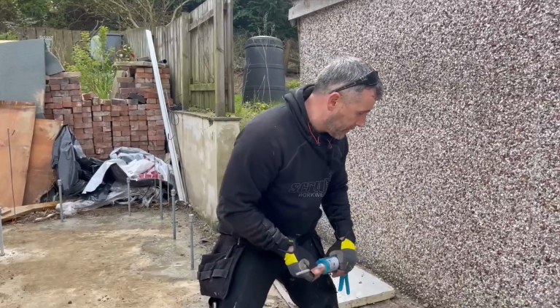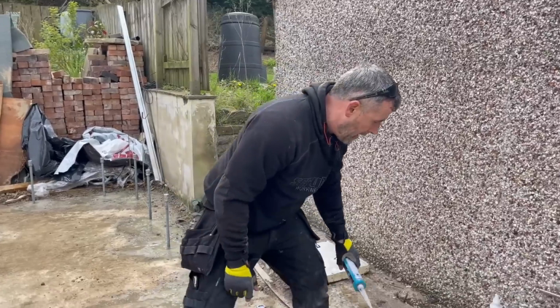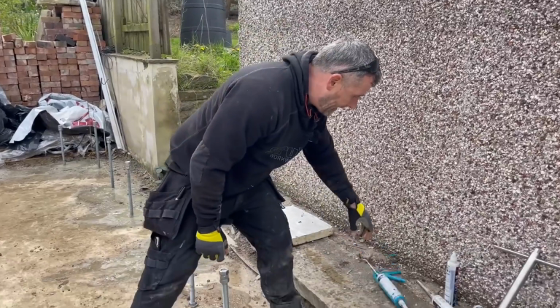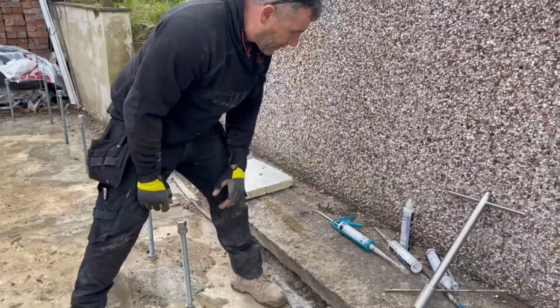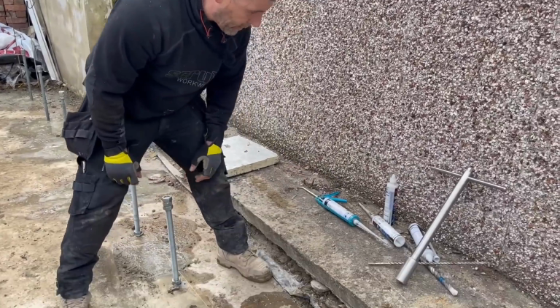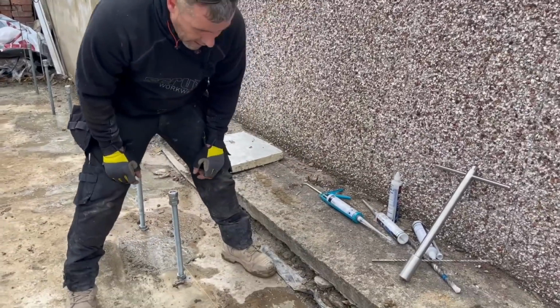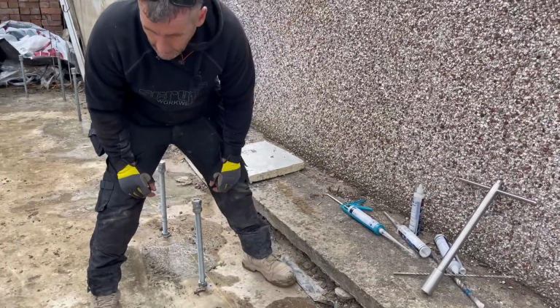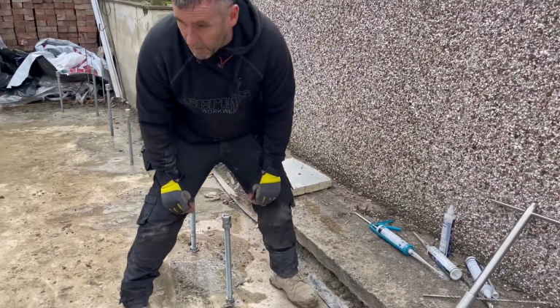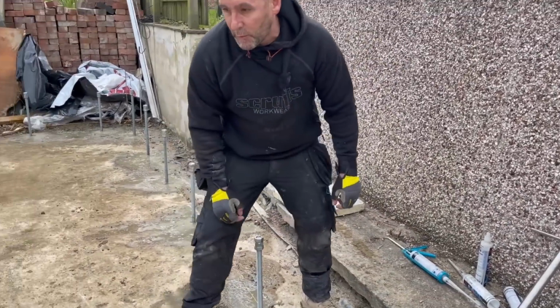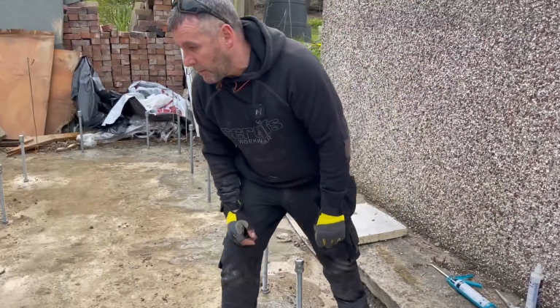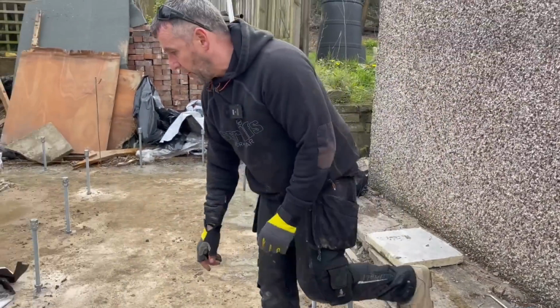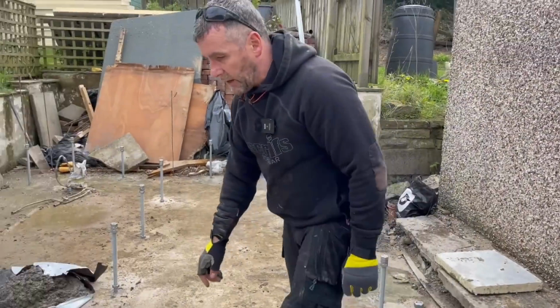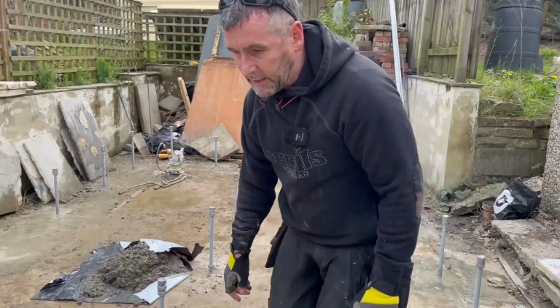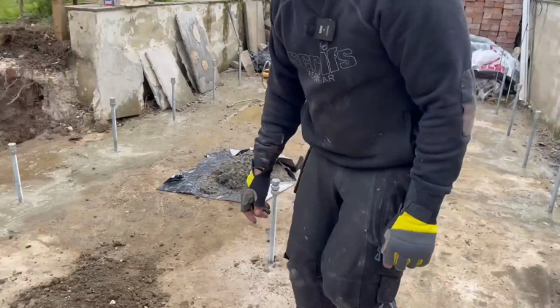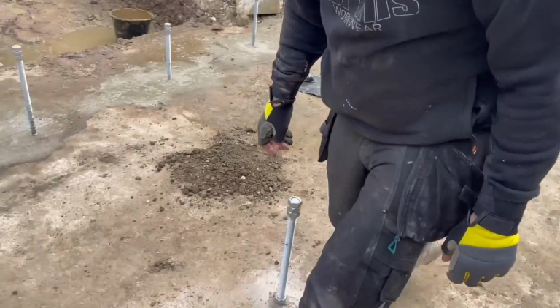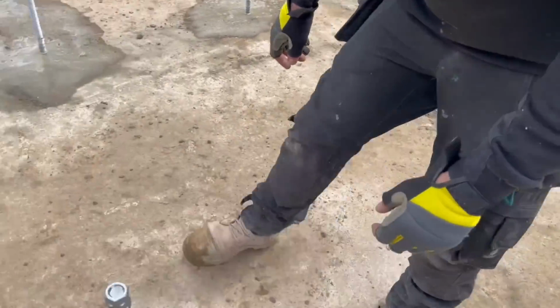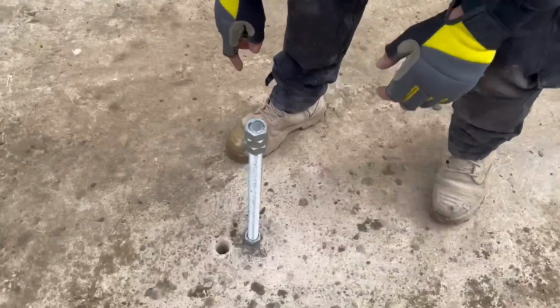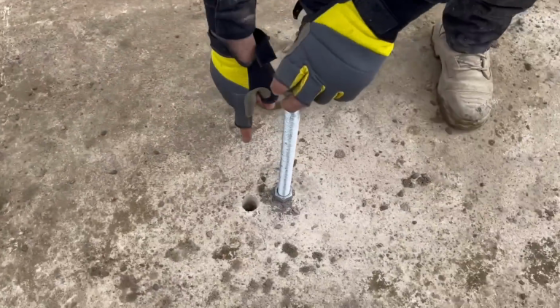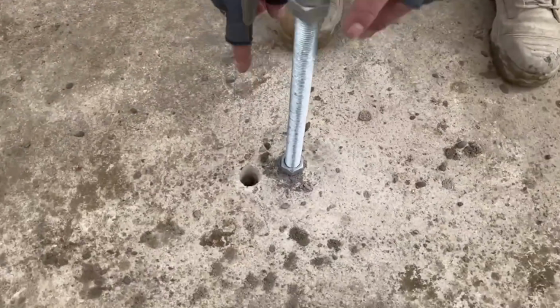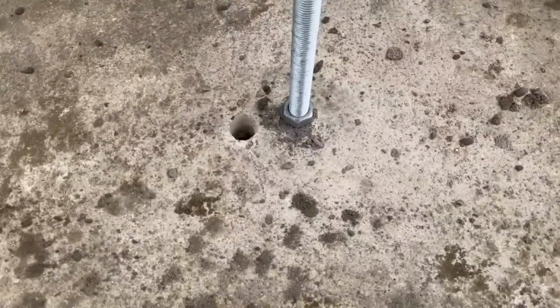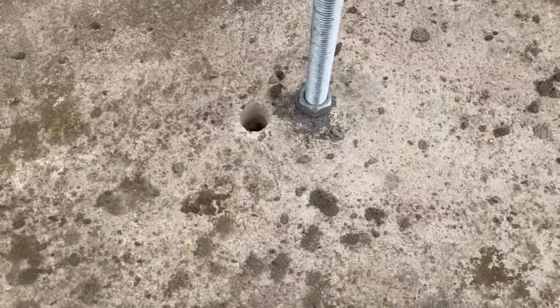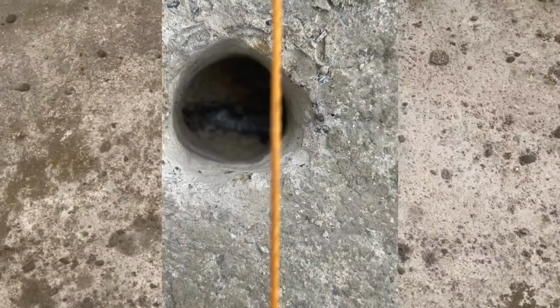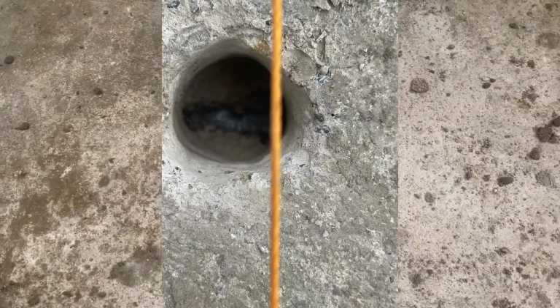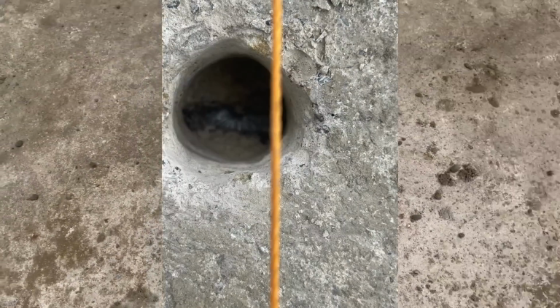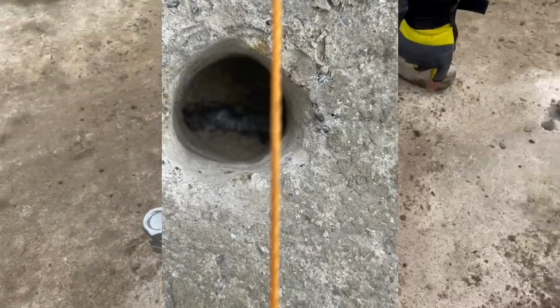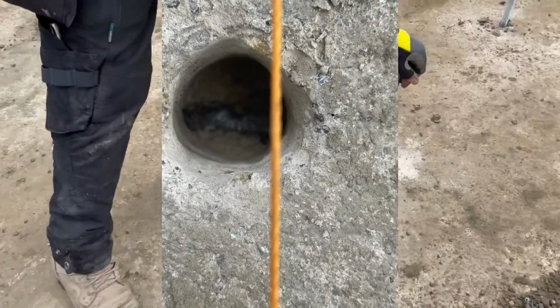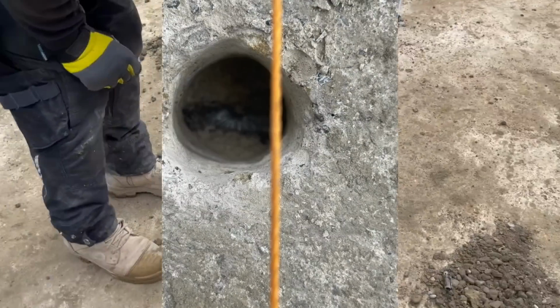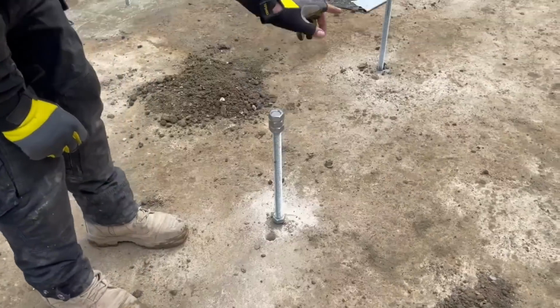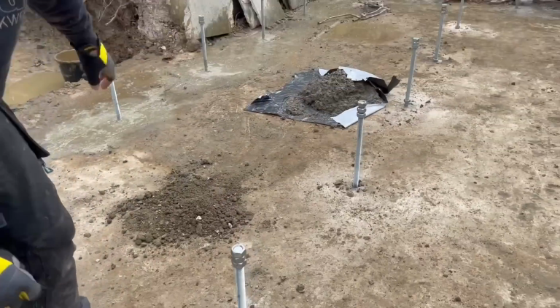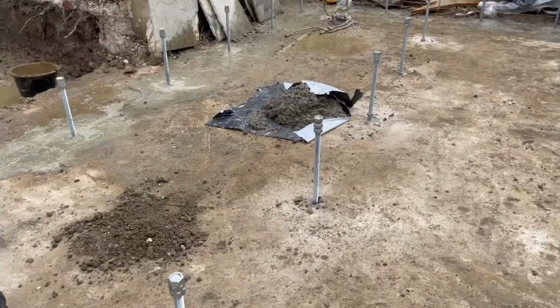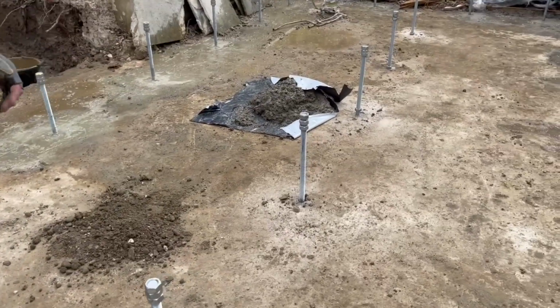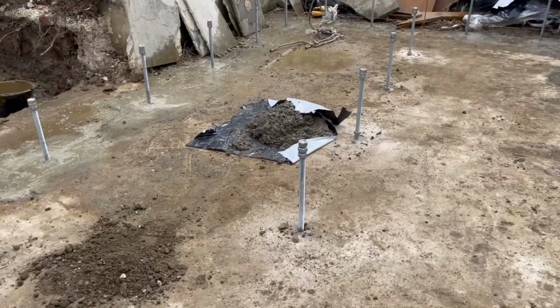We've used a 30mm drill bit. You can see there - somebody's filled up the muck - we hit the rebar so we had to move that one. We also hit the rebar on two other spots as well, so we've moved all three of them.